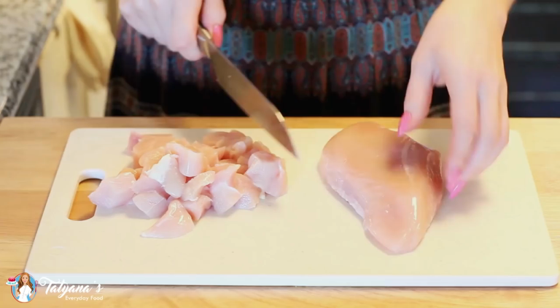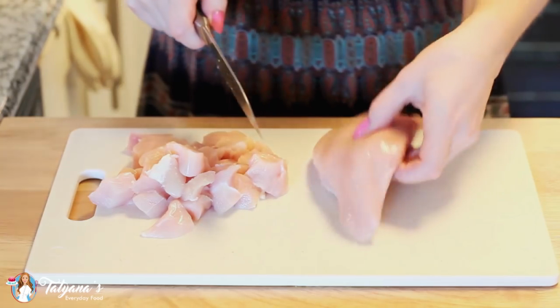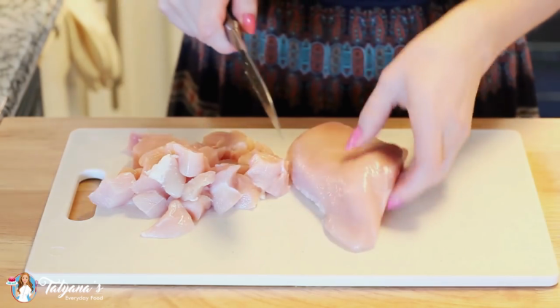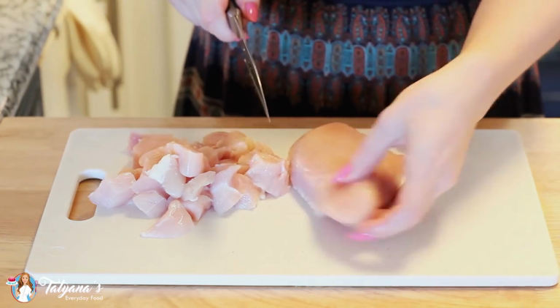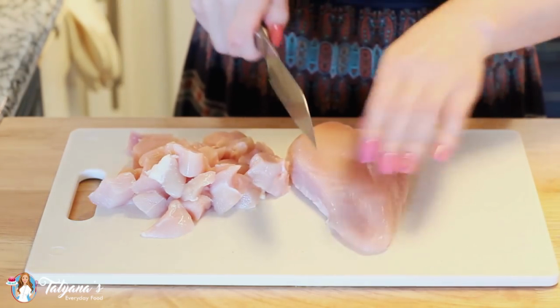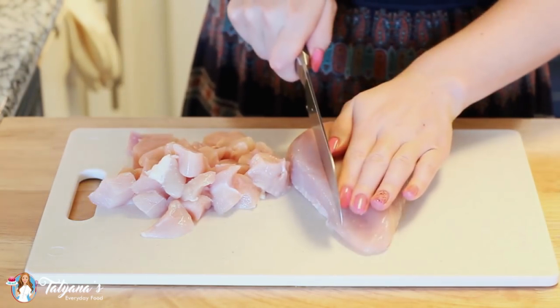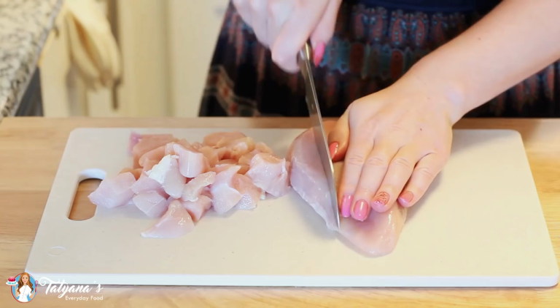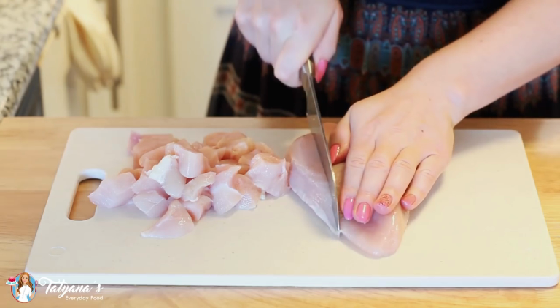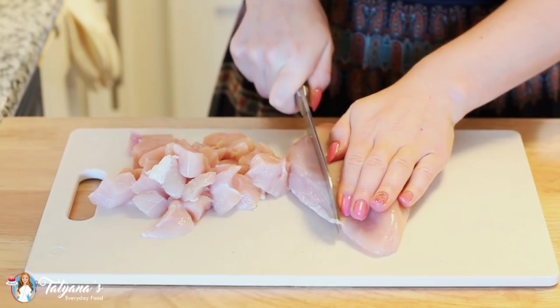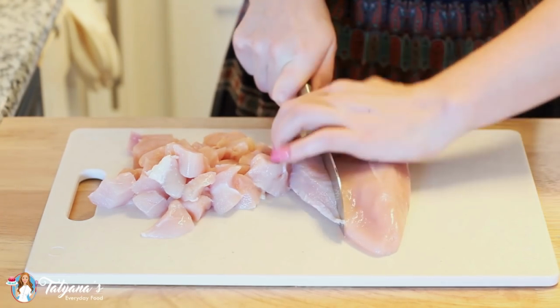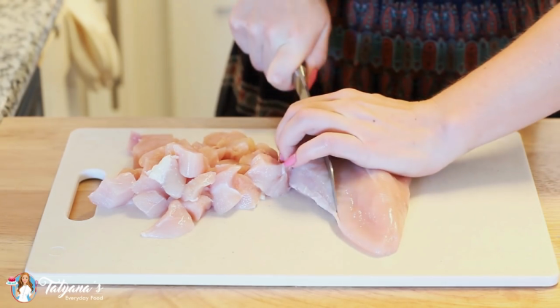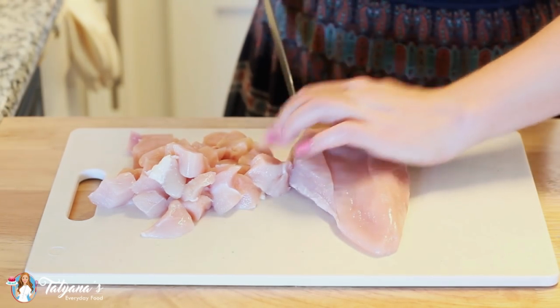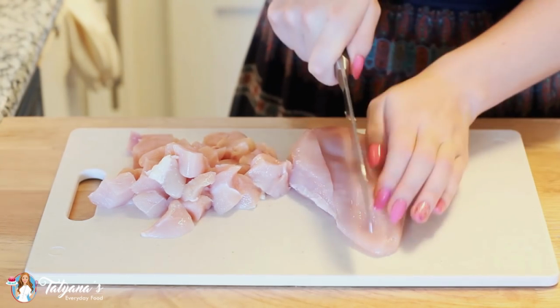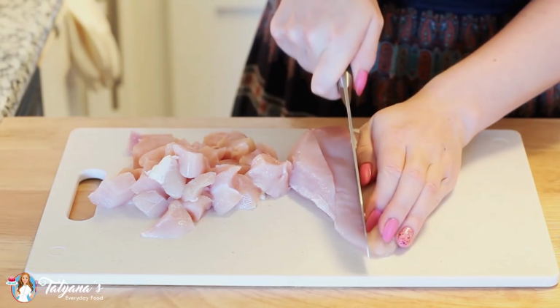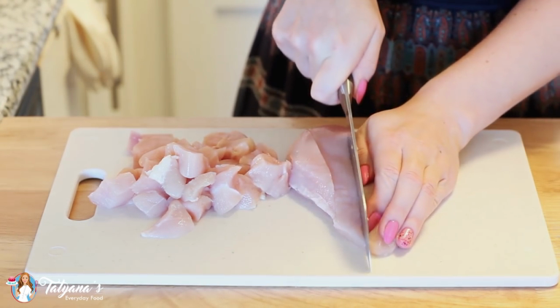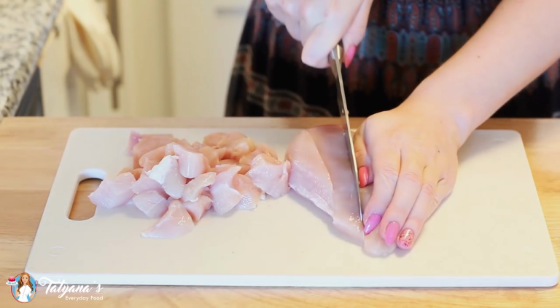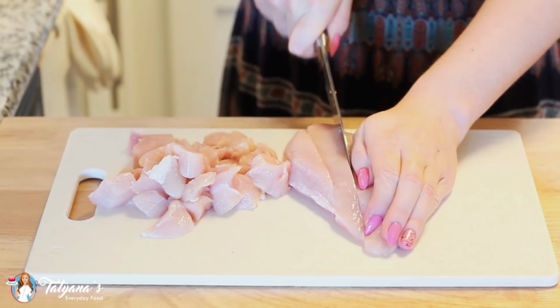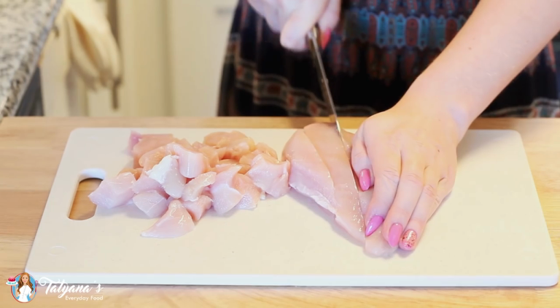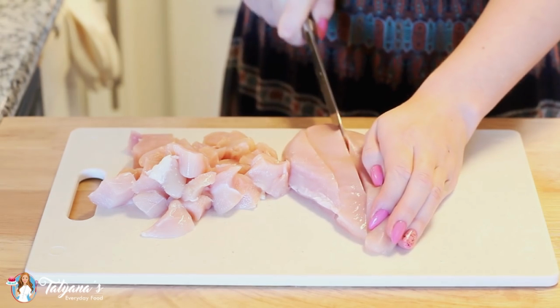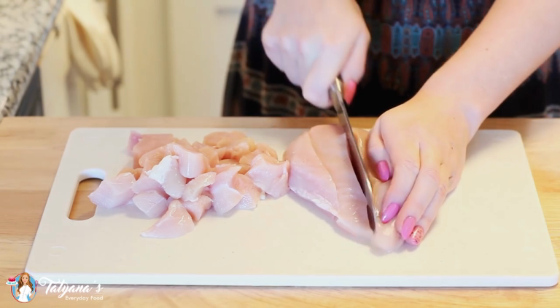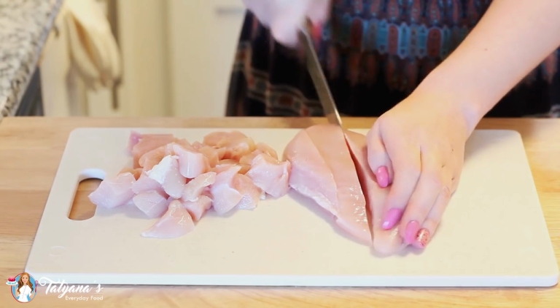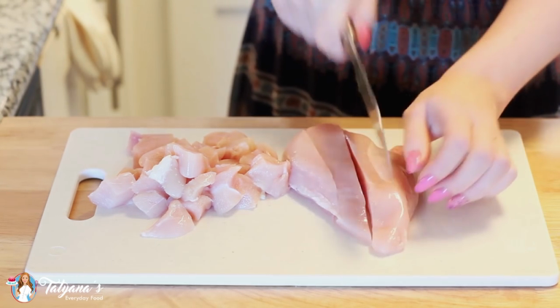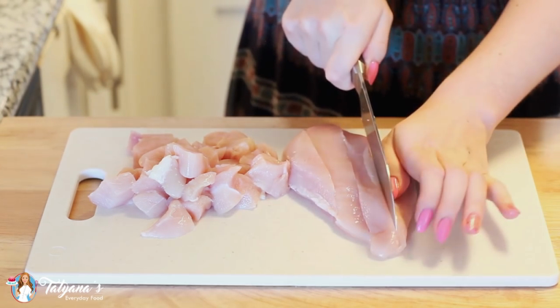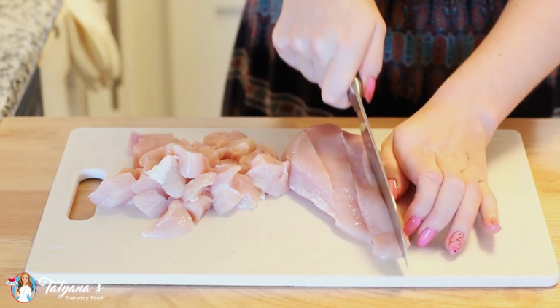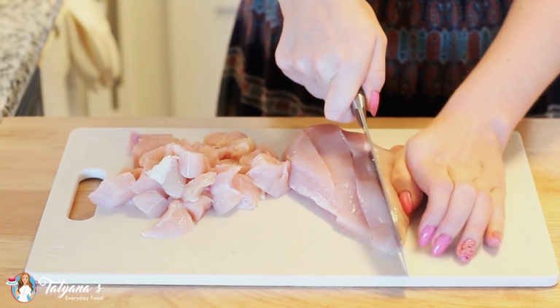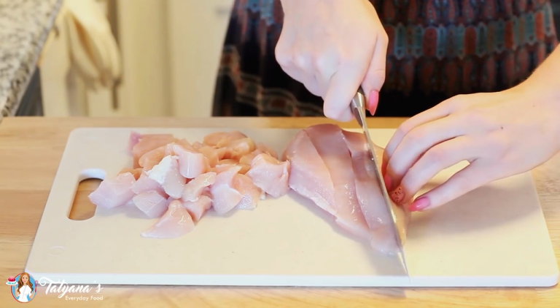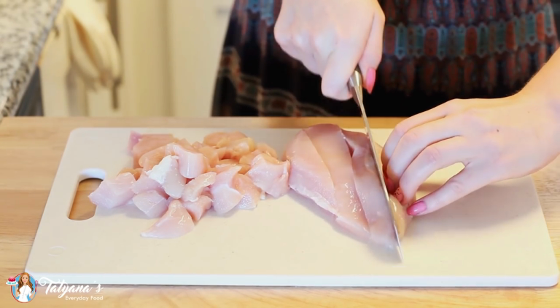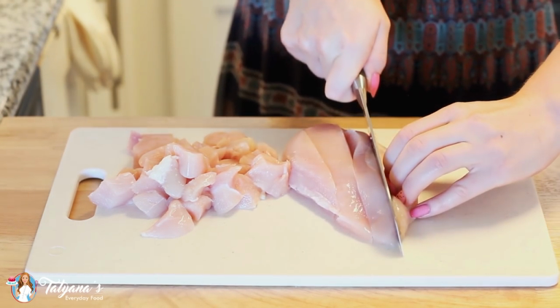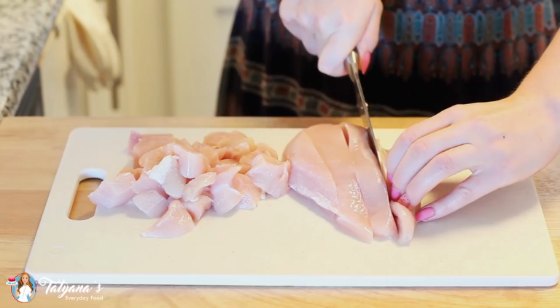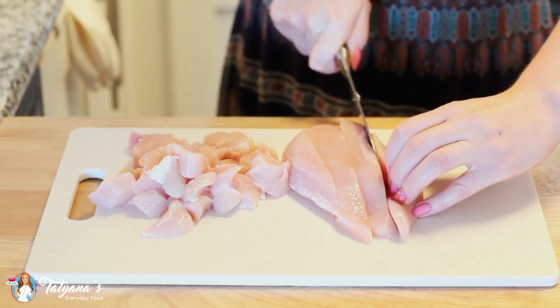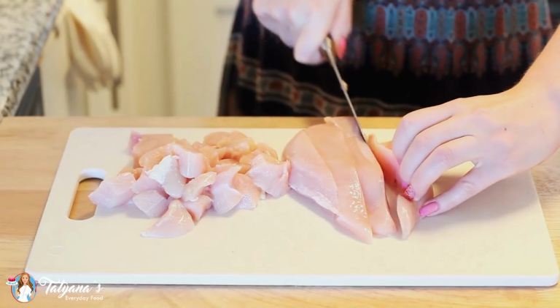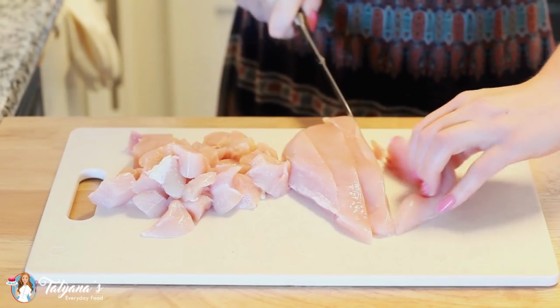Now for my chicken. Today I'm using two large chicken breasts — you can also use four chicken thighs. I'll take a sharp knife and cube the meat into smaller pieces. This will cut down on the cooking time and make it ready to fill our burritos.